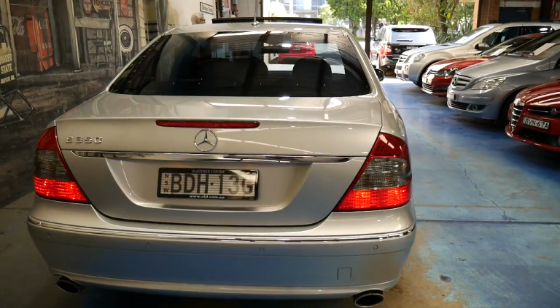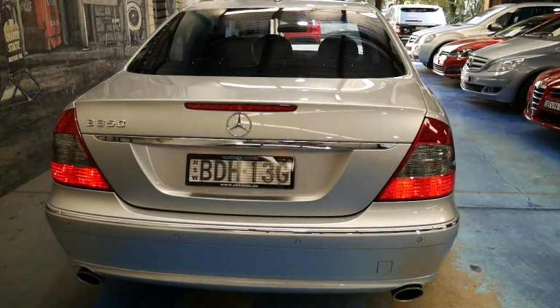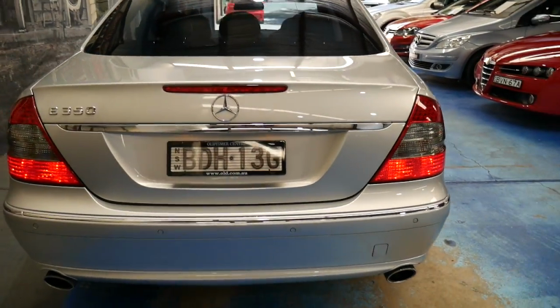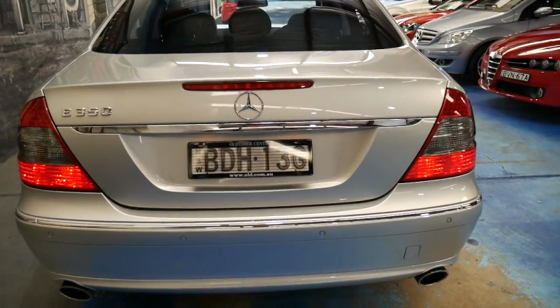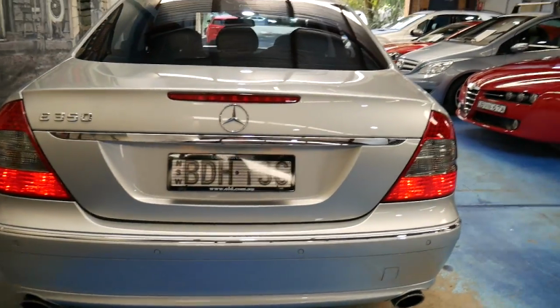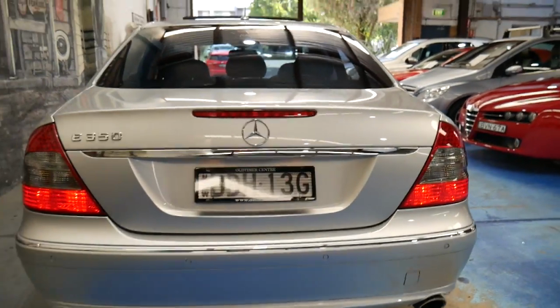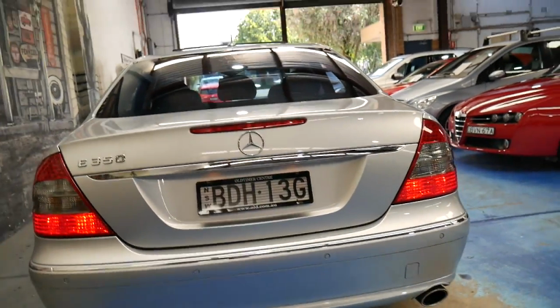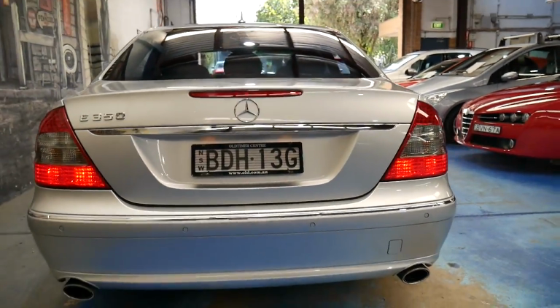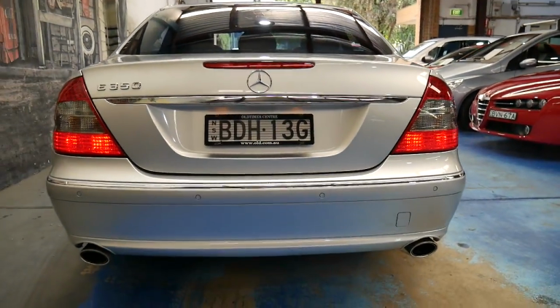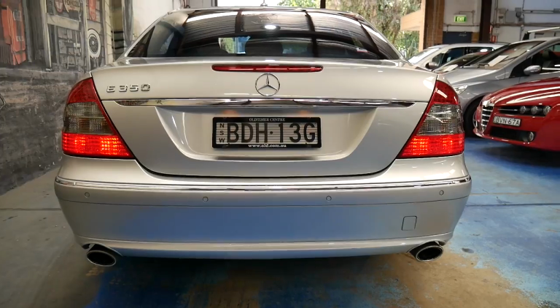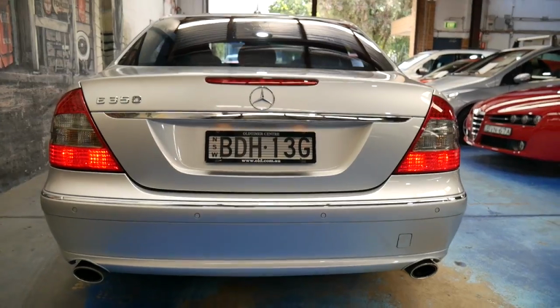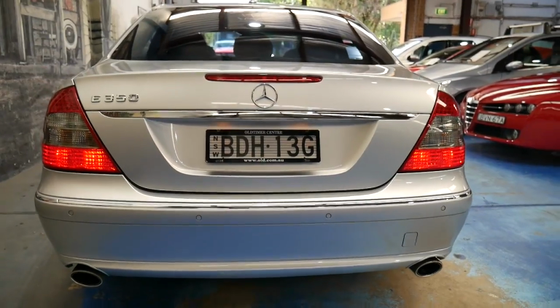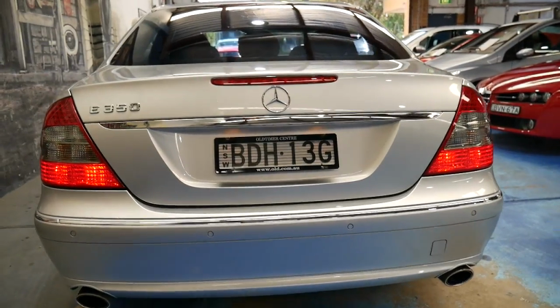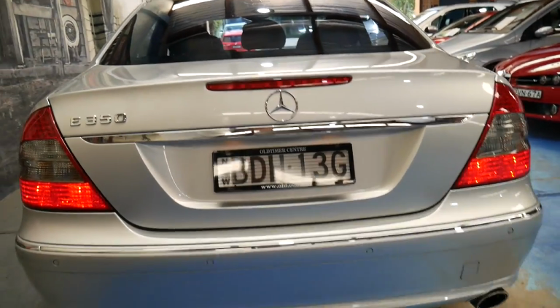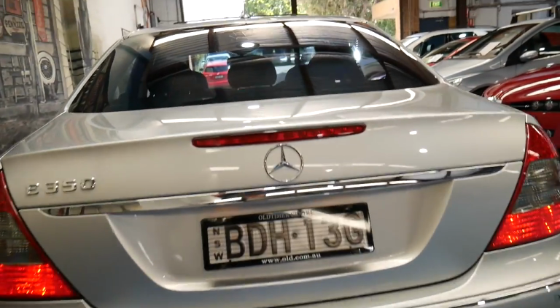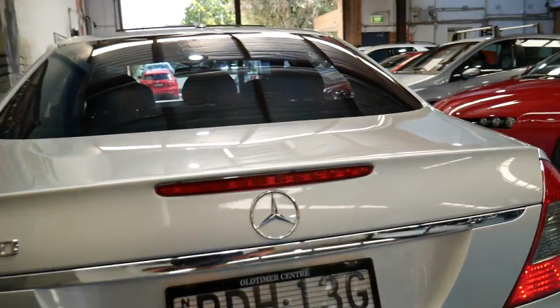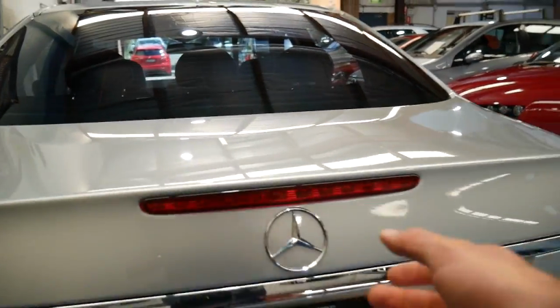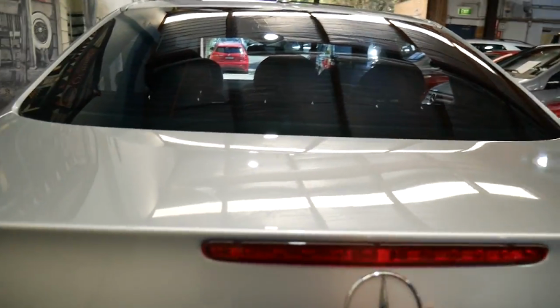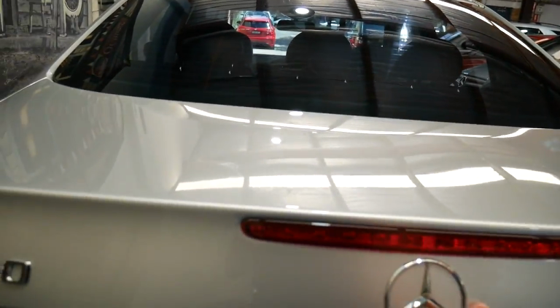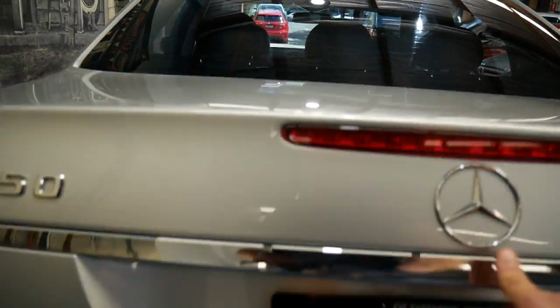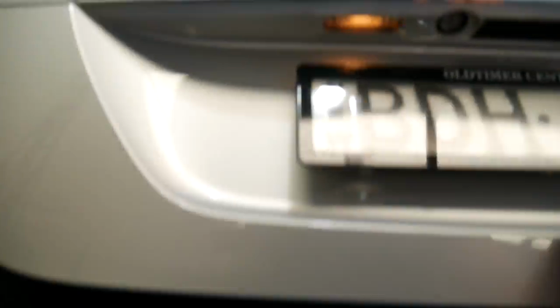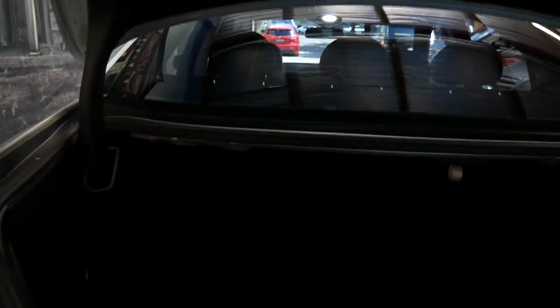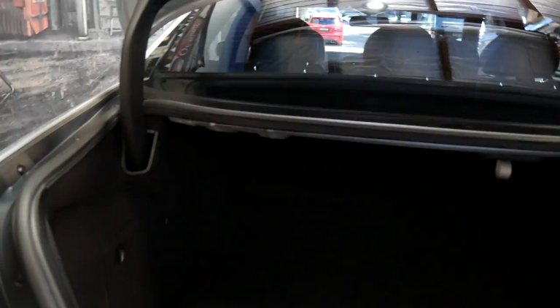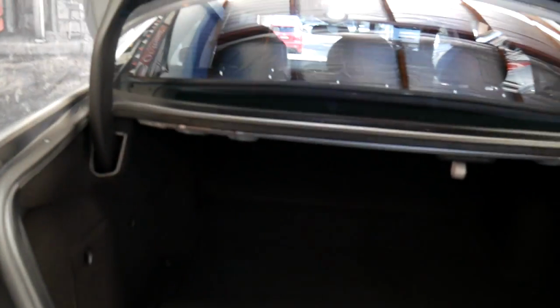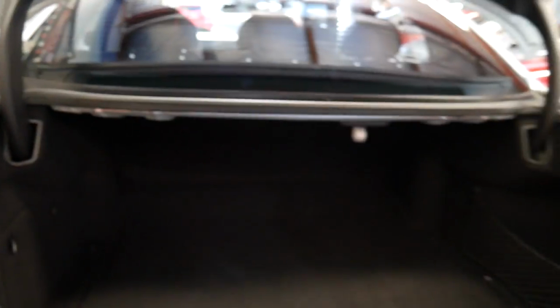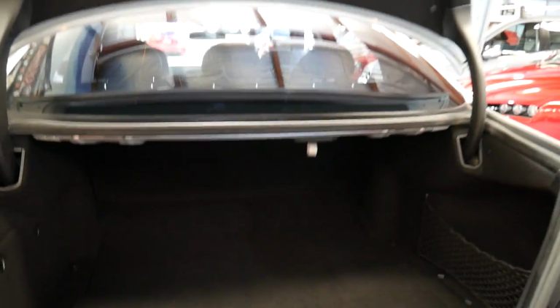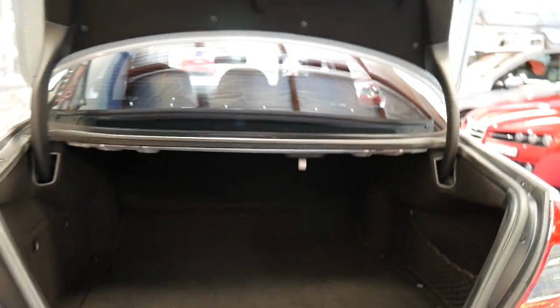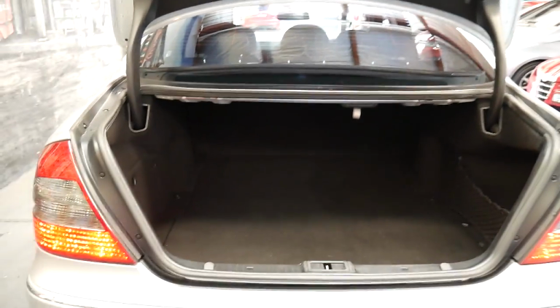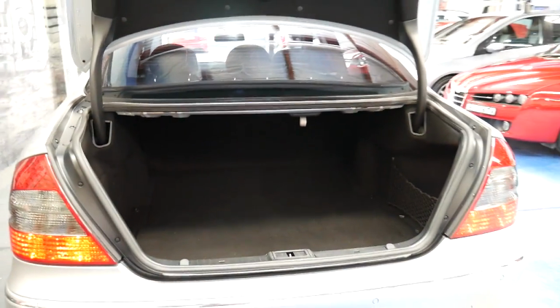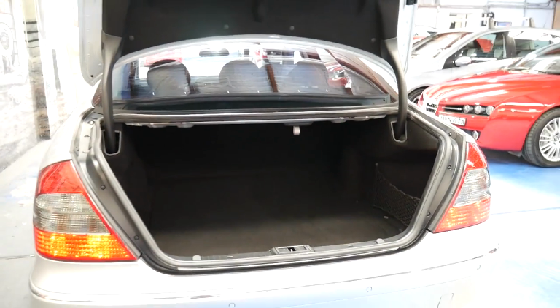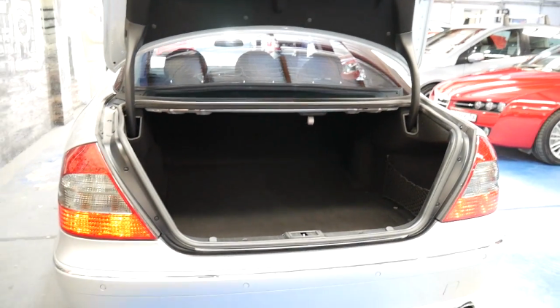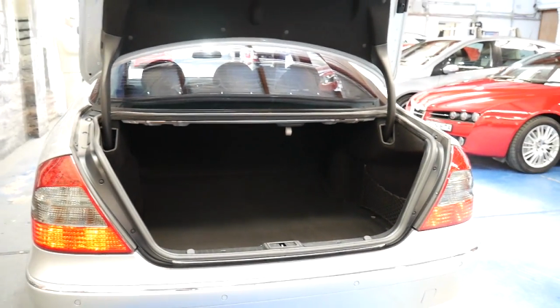It's got tinted windows. The Sport also came with the dual exhaust system which looks fantastic. The 3.5 litre V6 is also silky smooth — it's a much smoother engine than the 3.2 litre V6 in the previous model.